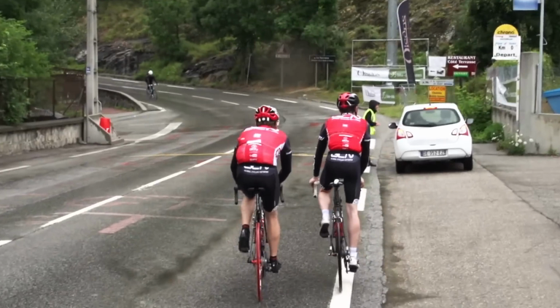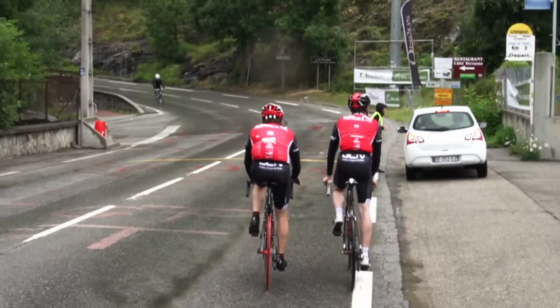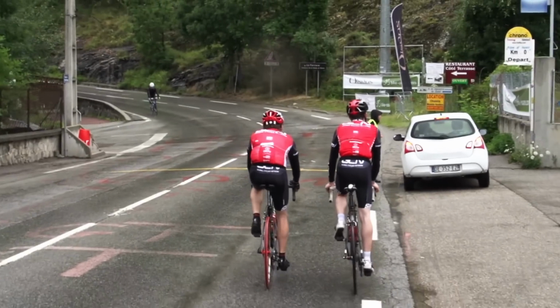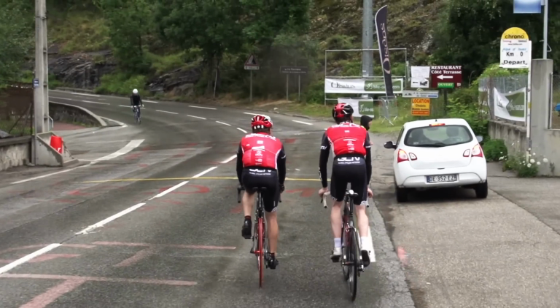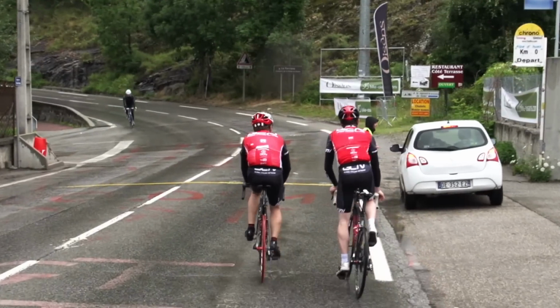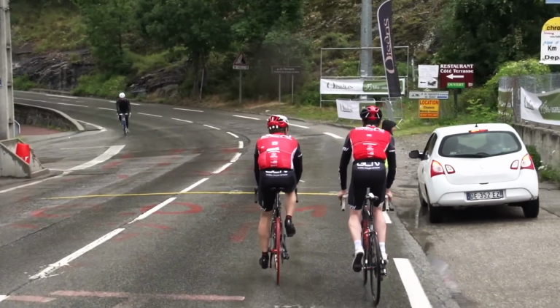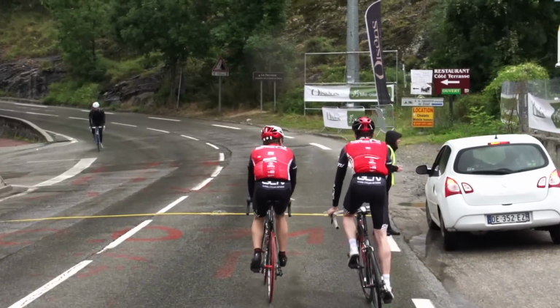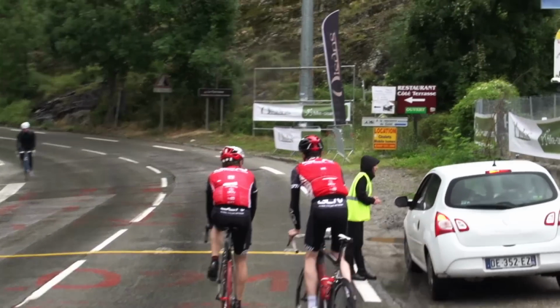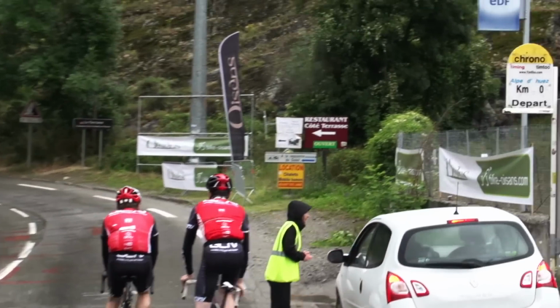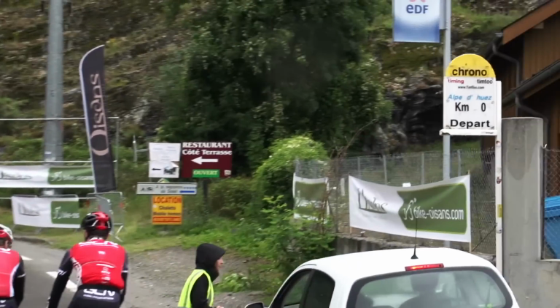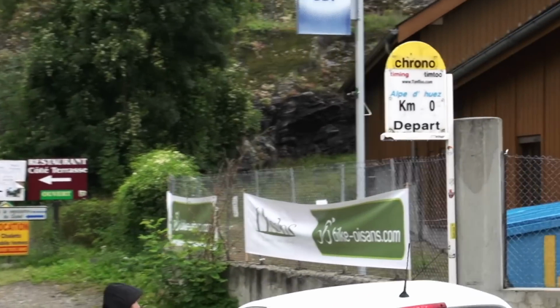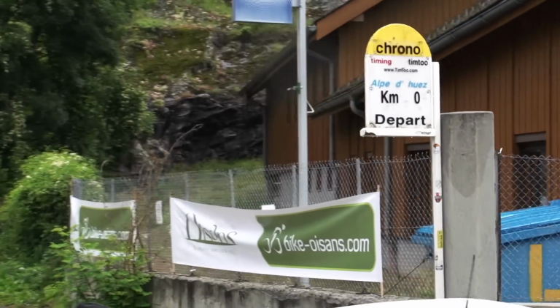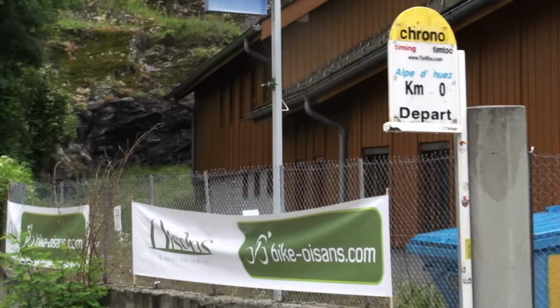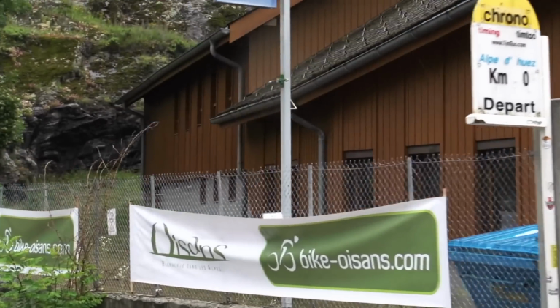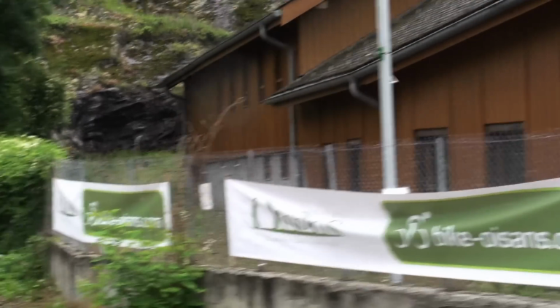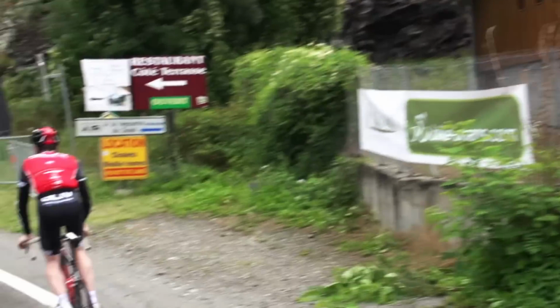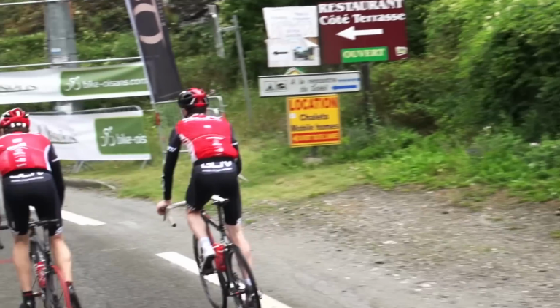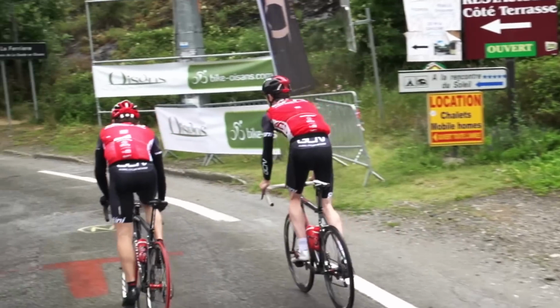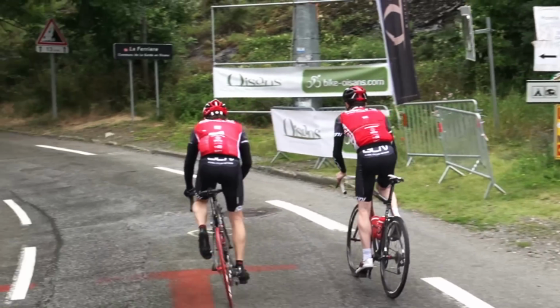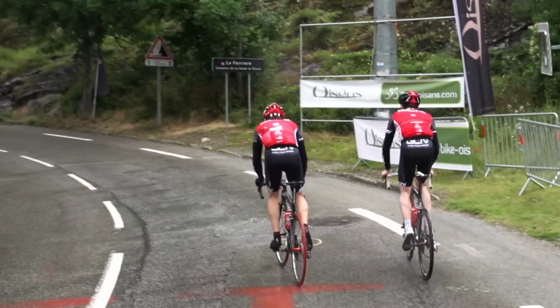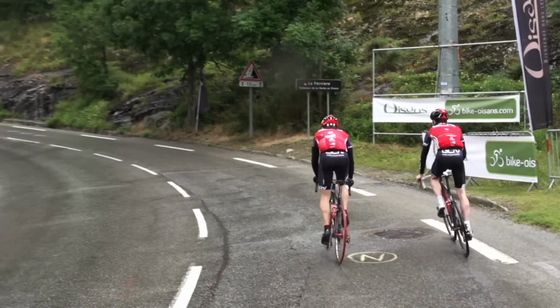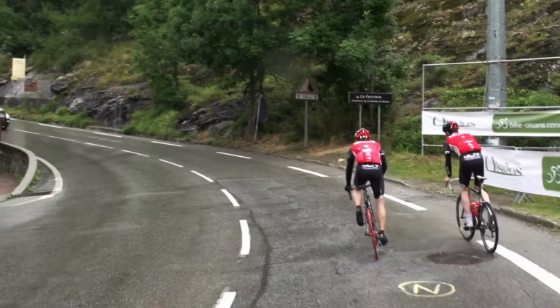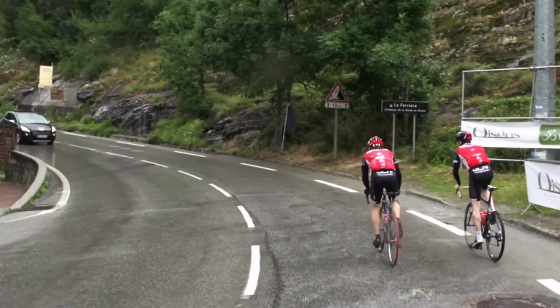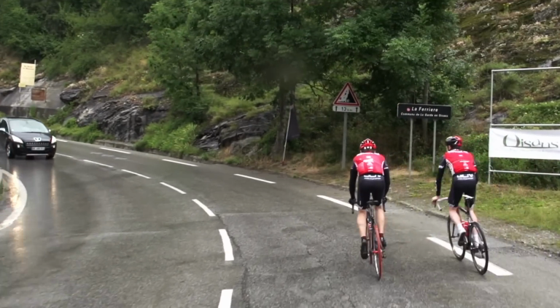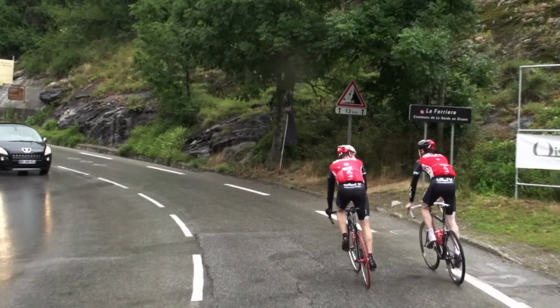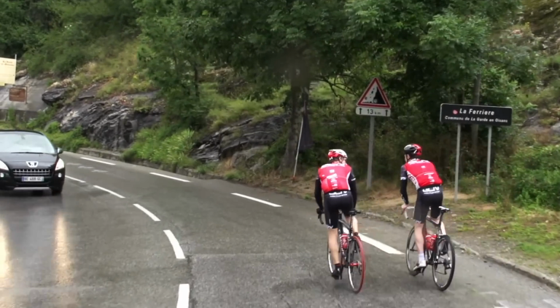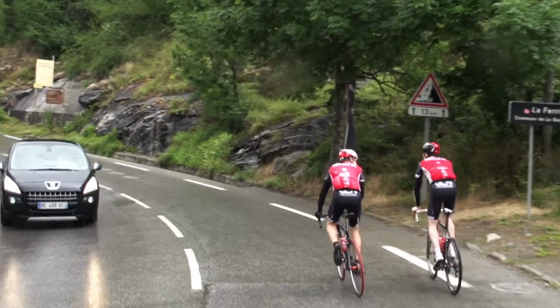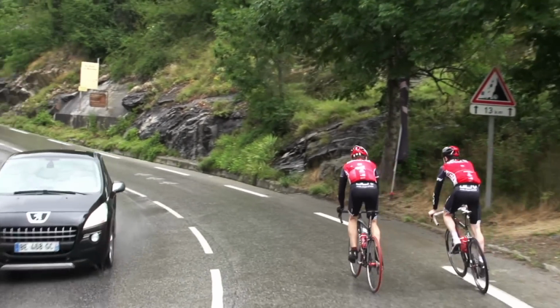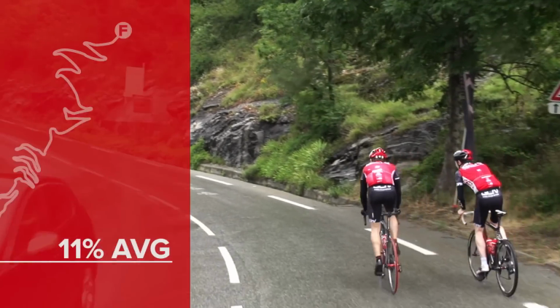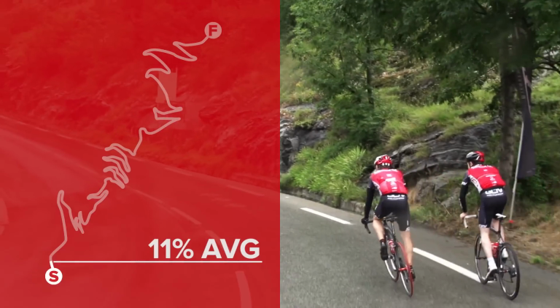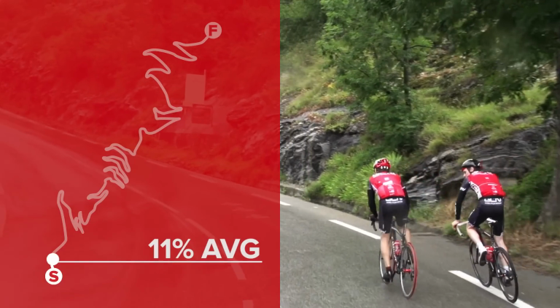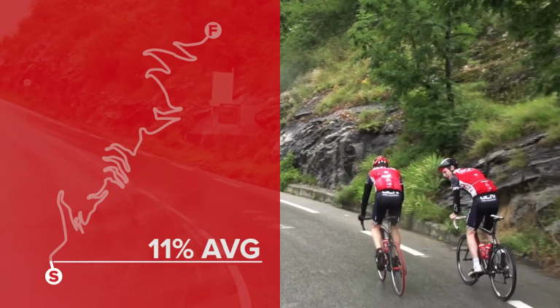So, this is it. Kilometre zero. Wish us all the best. One of the most iconic climbs, I reckon, in the whole of cycling, Tom. Yeah, have you ever done it before, Matt?